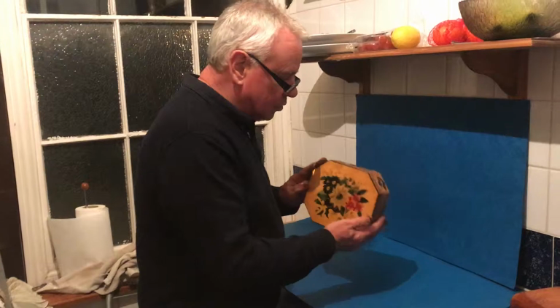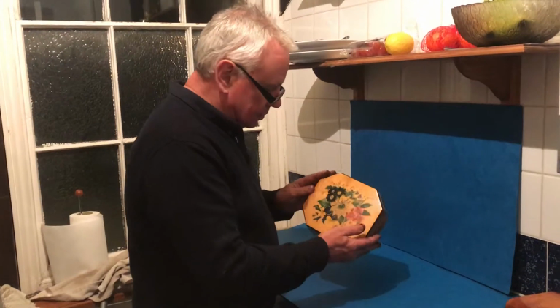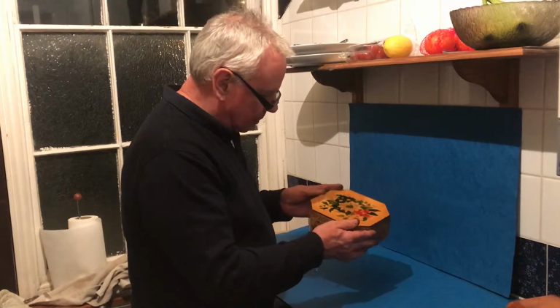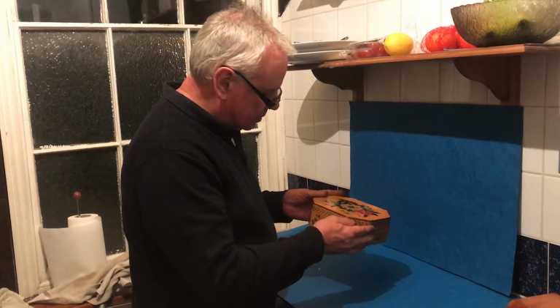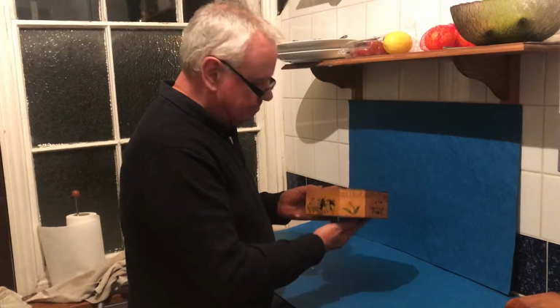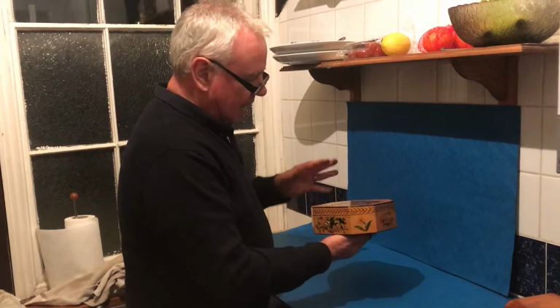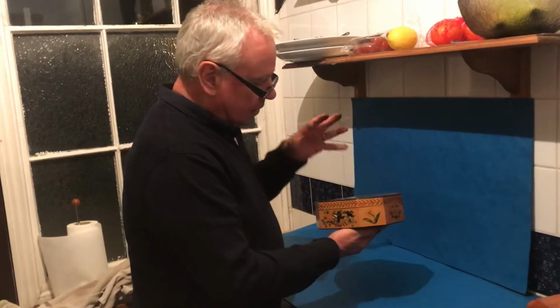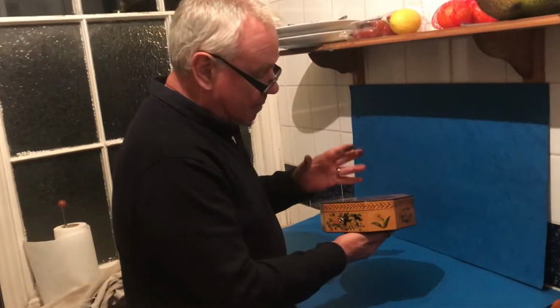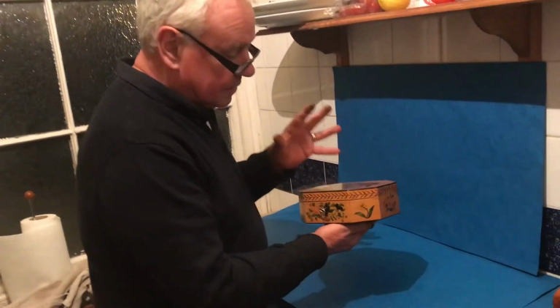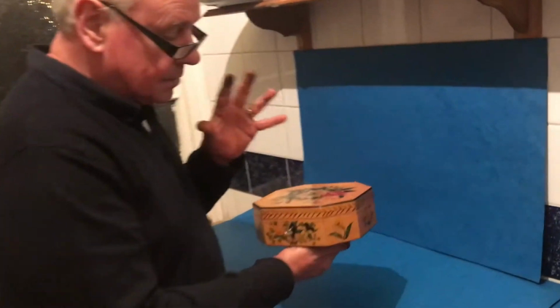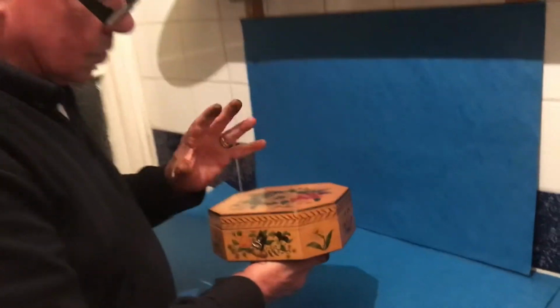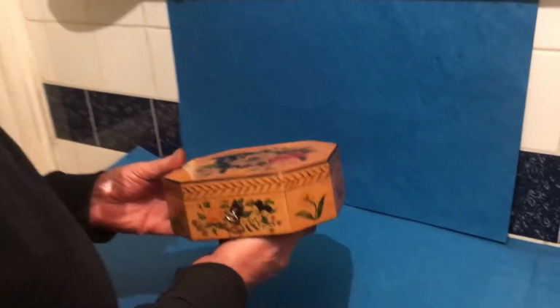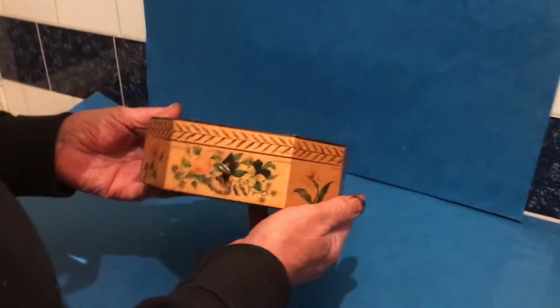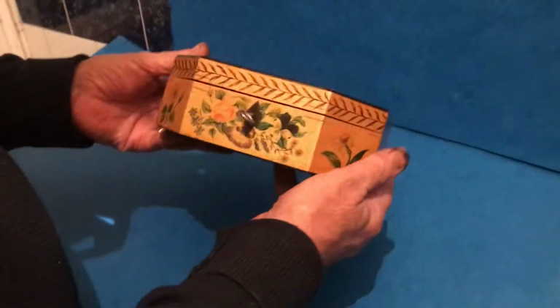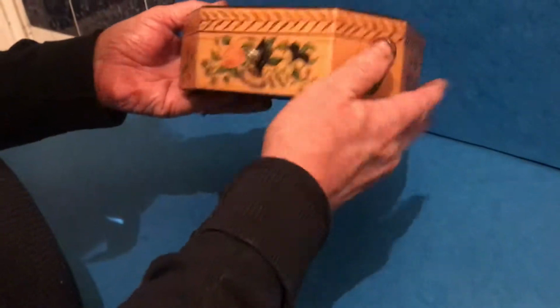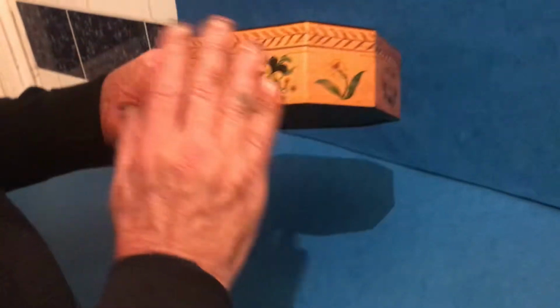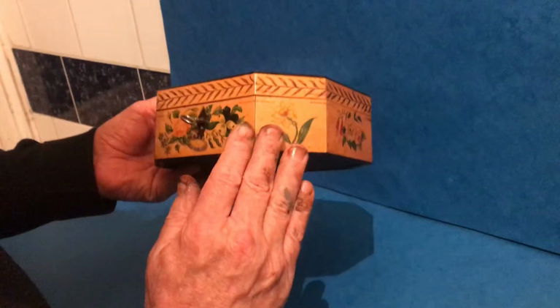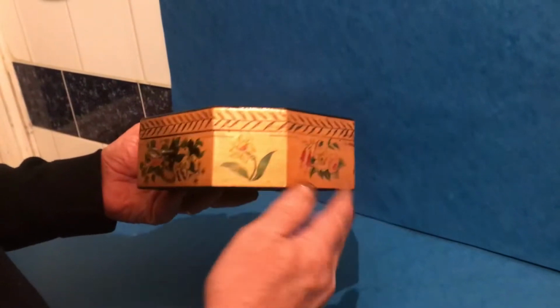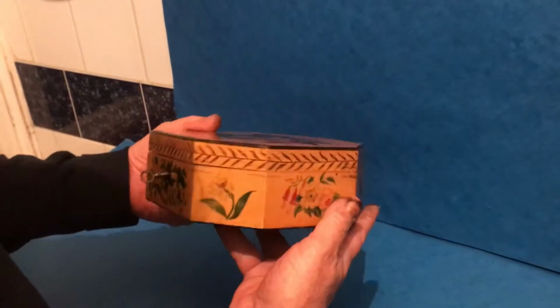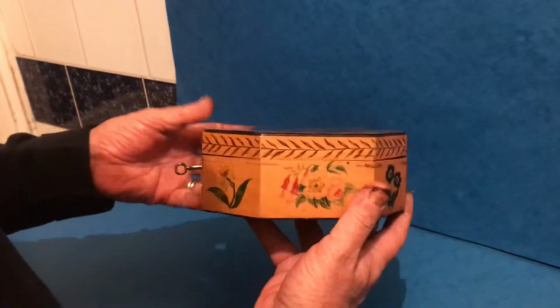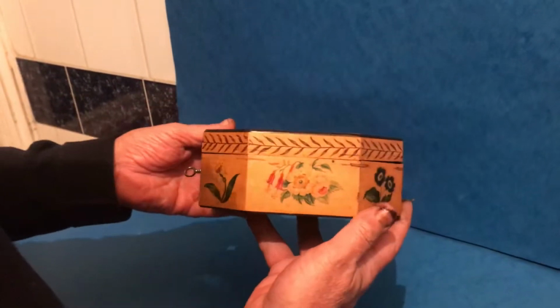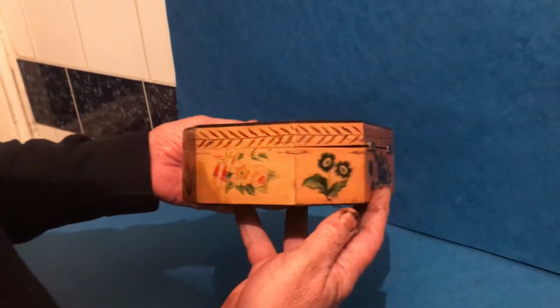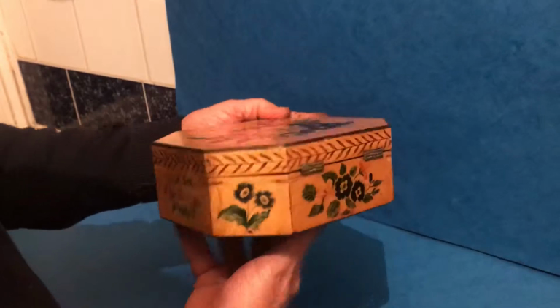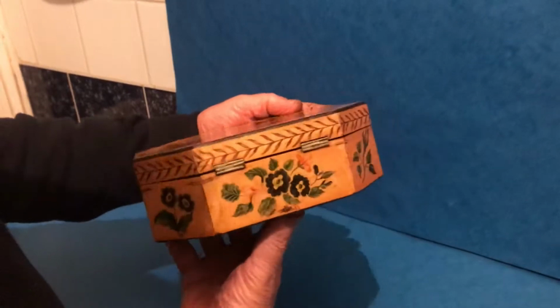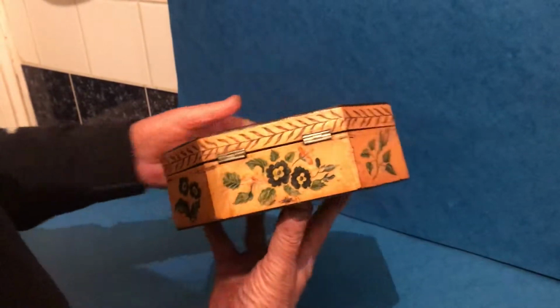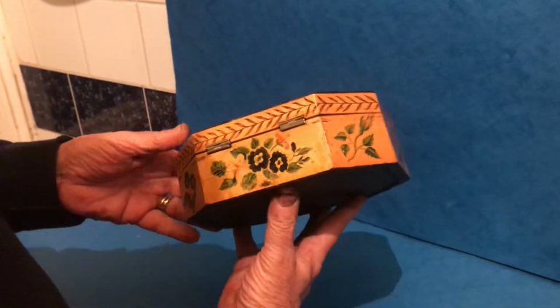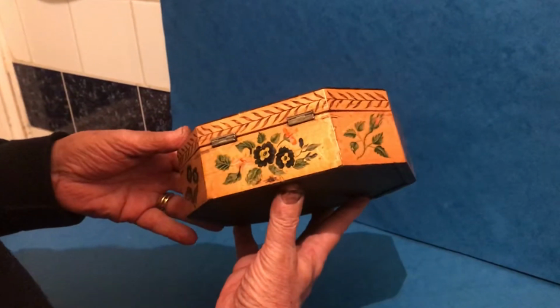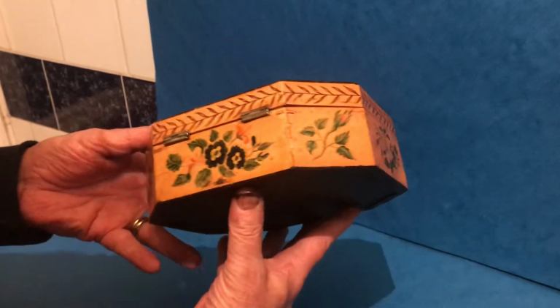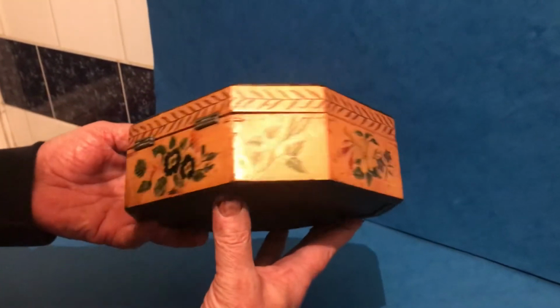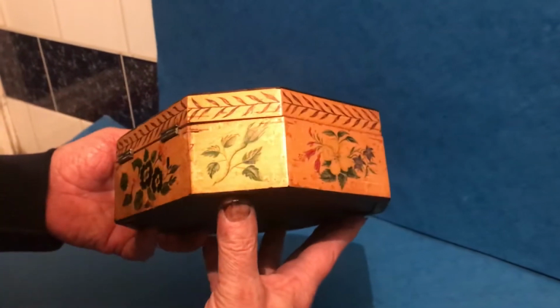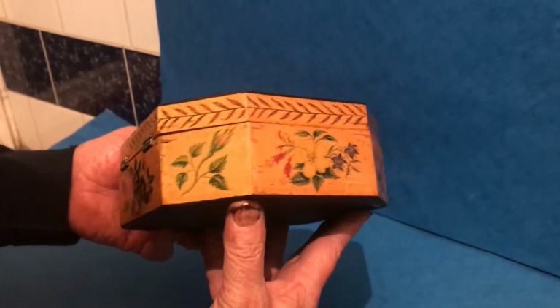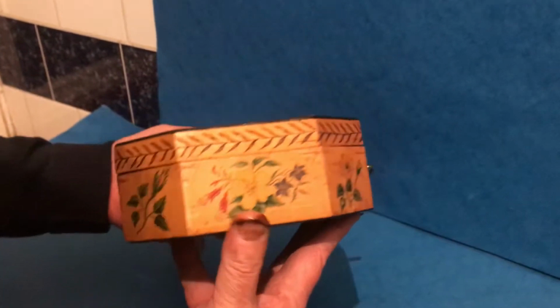It's a gorgeous little box. Unlike pen work, this one is a water-colored box. It's eight-sided and each panel has a different type of flower painted on there. It's in wonderful condition.